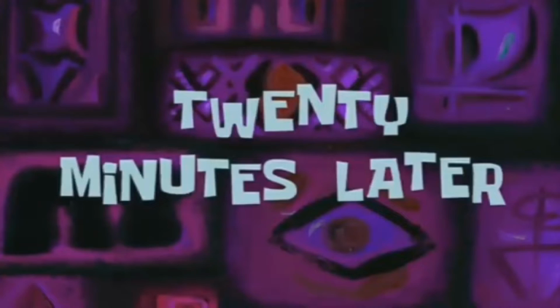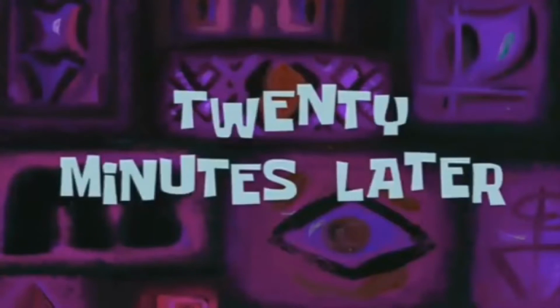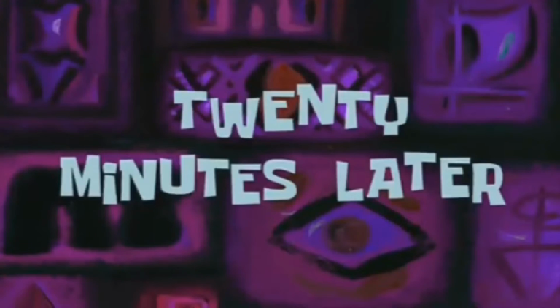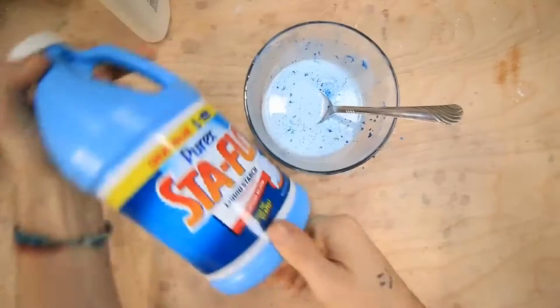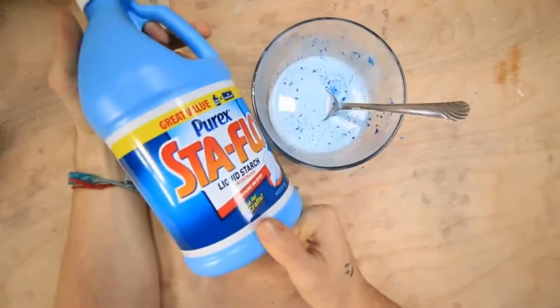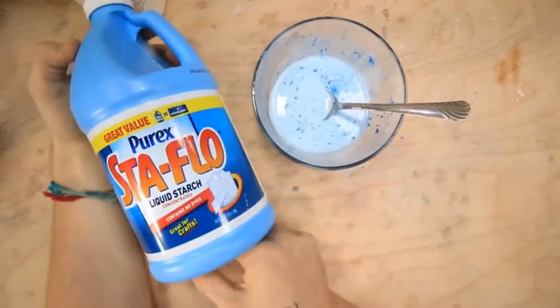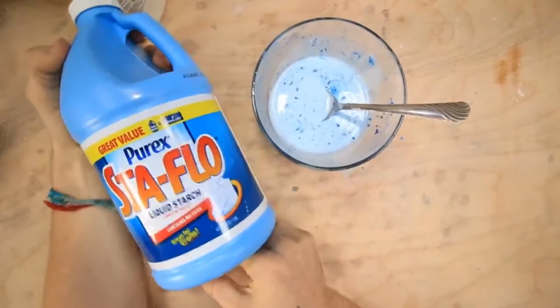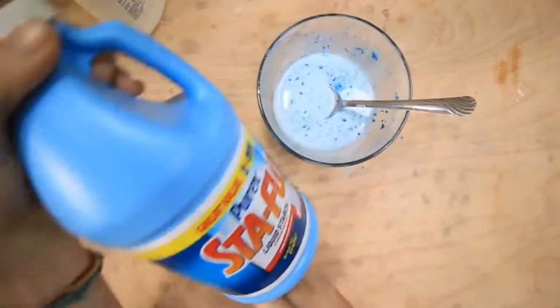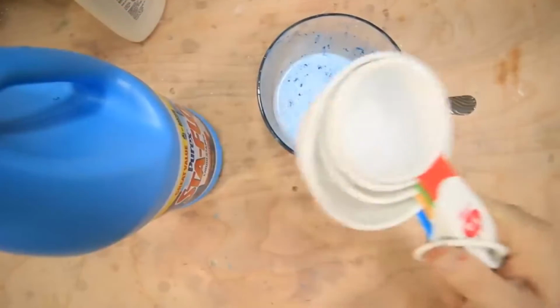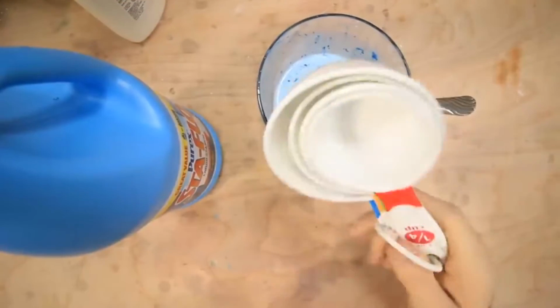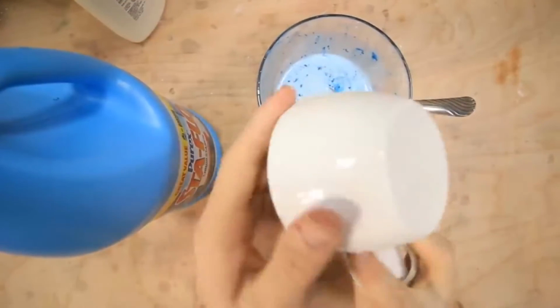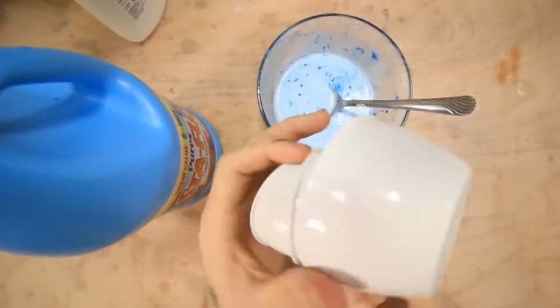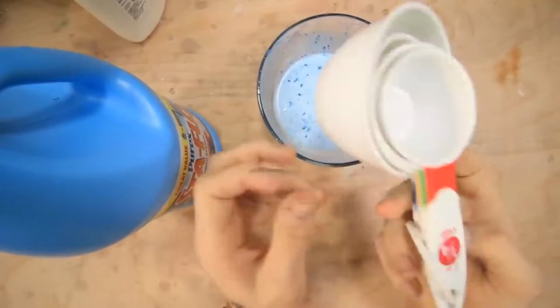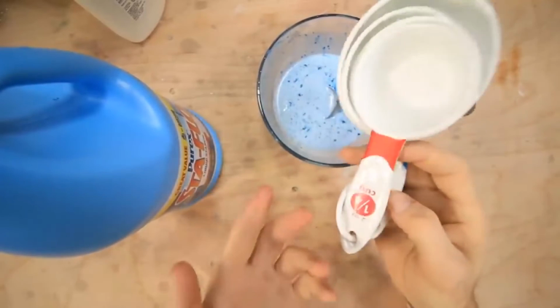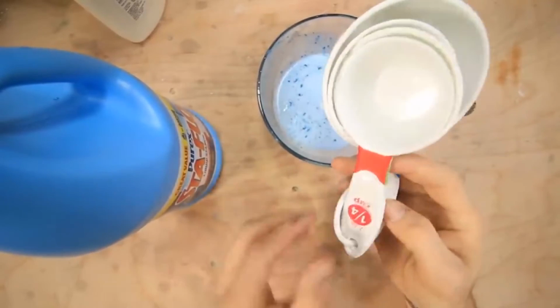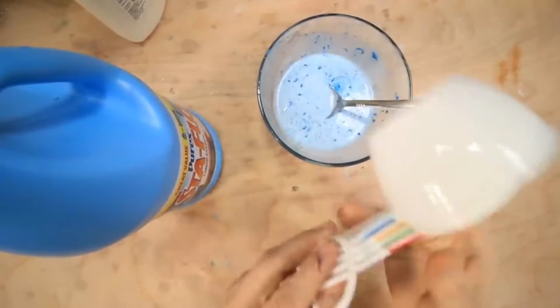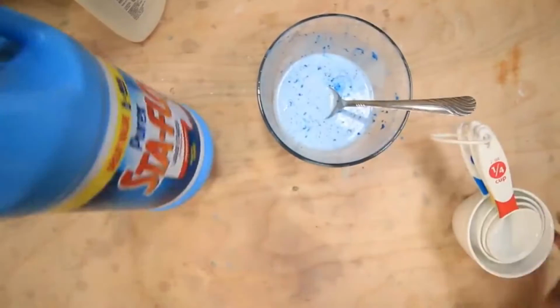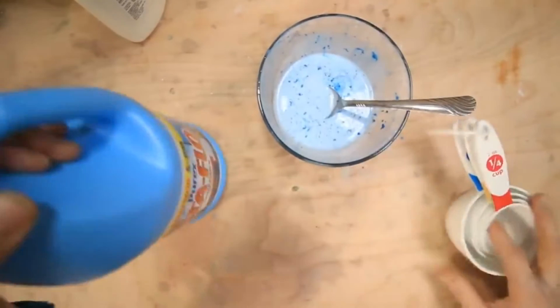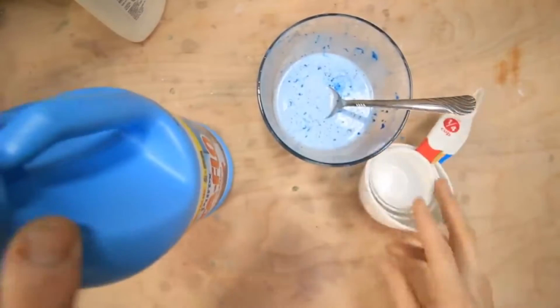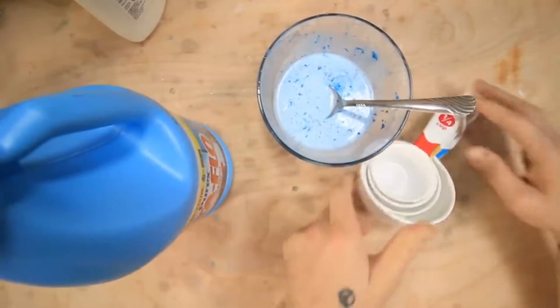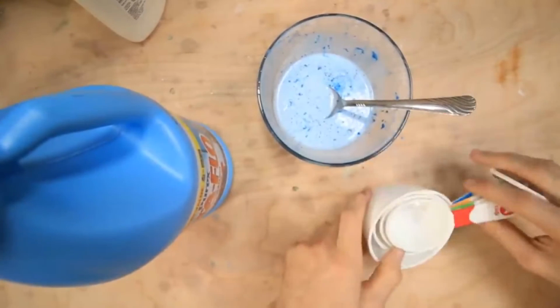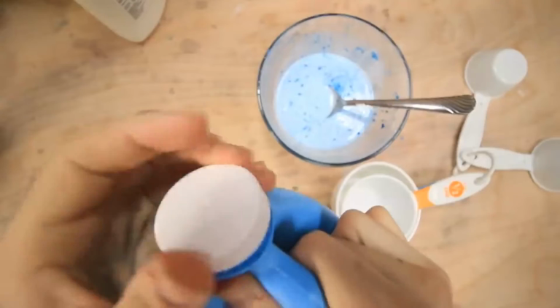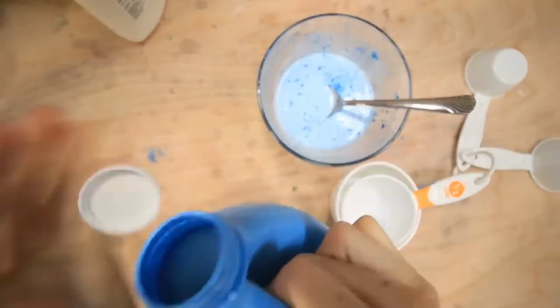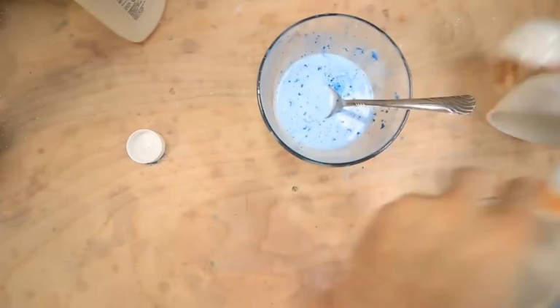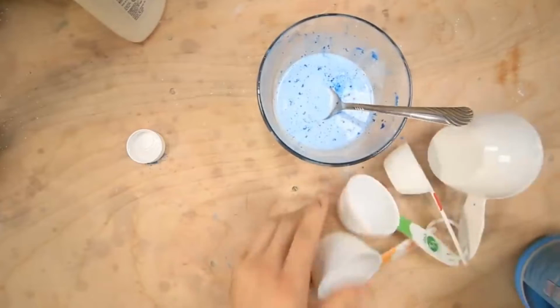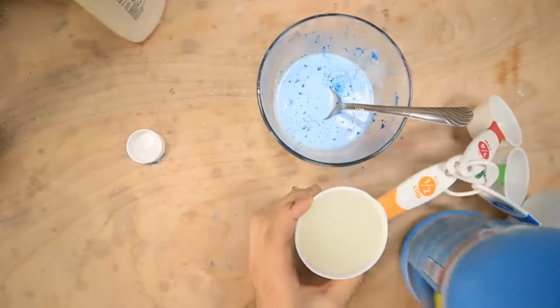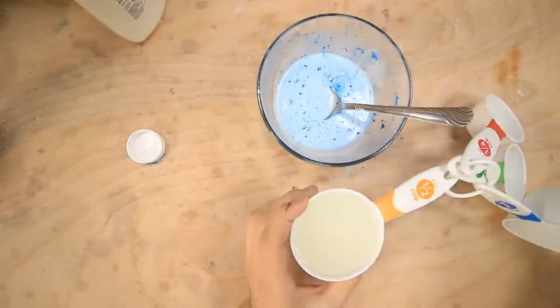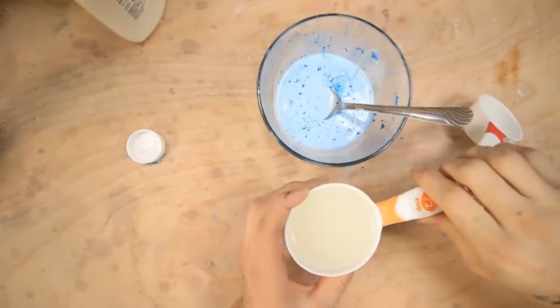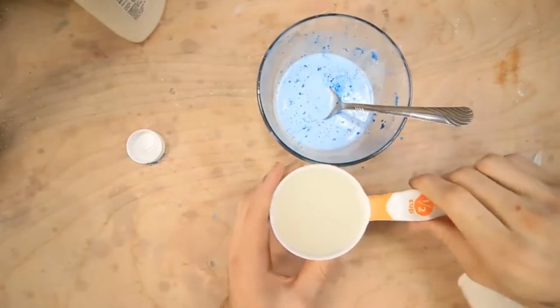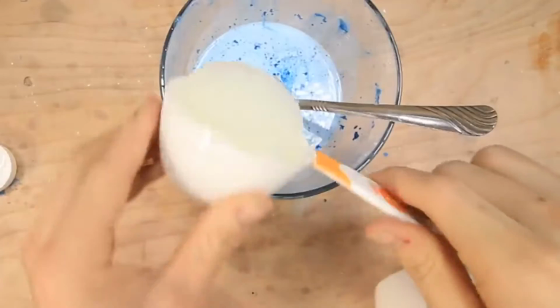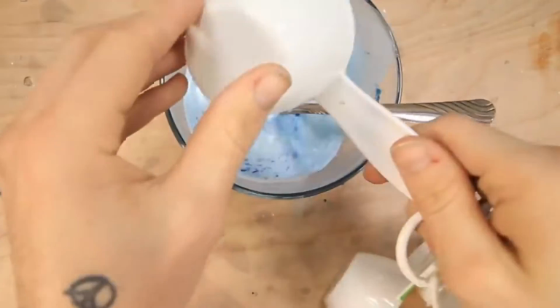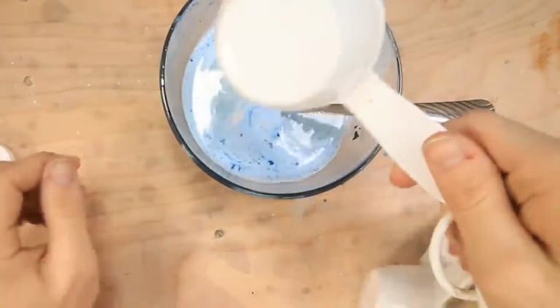20 minutes later. Okay I got the starch. I also got some proper measuring cups because I didn't have any before. Now one half of a cup of liquid starch. Easy peasy. Yeah I definitely feel like this is gonna help a lot.